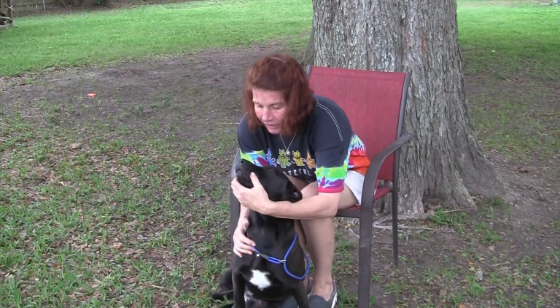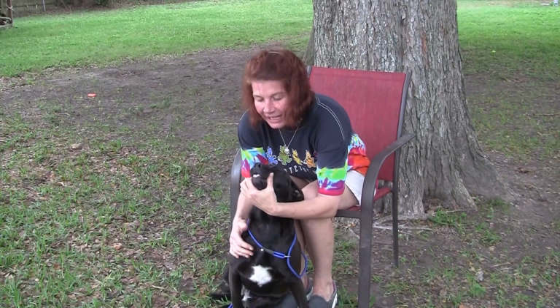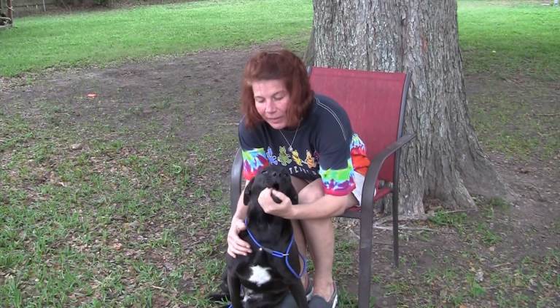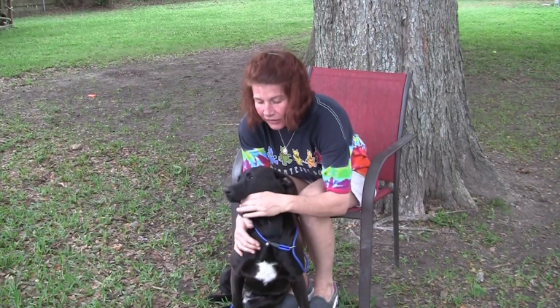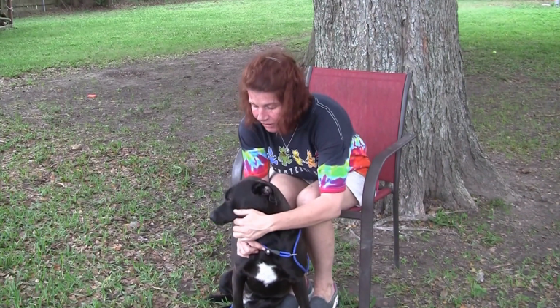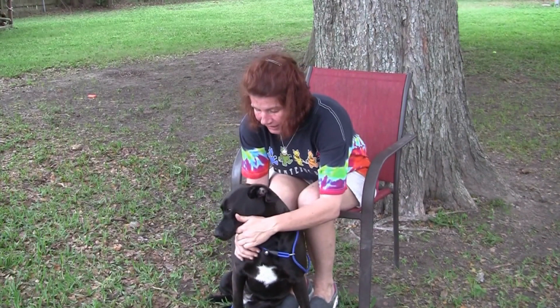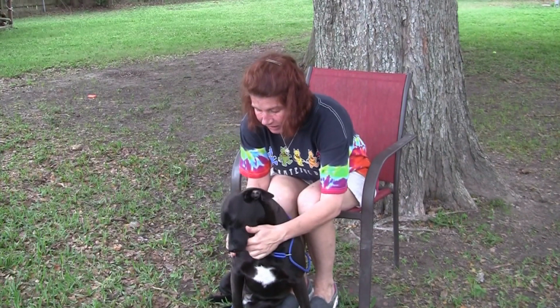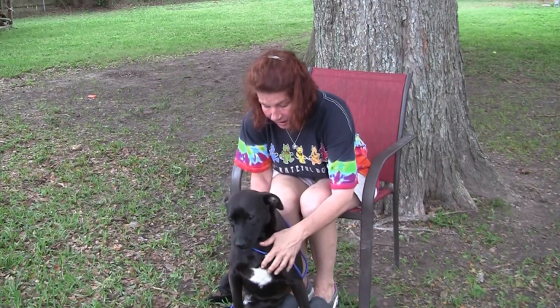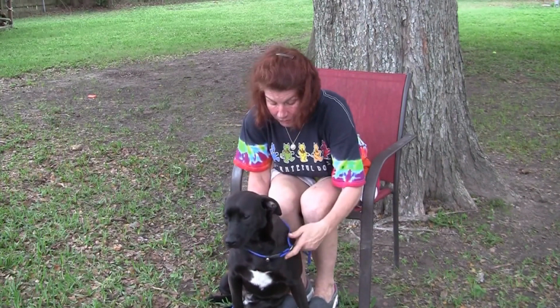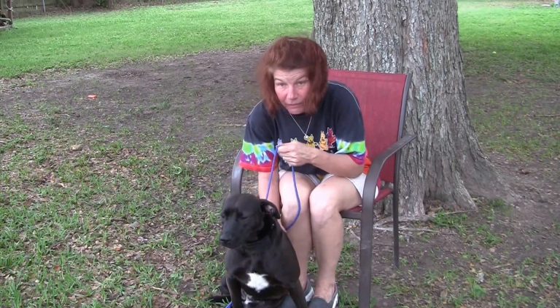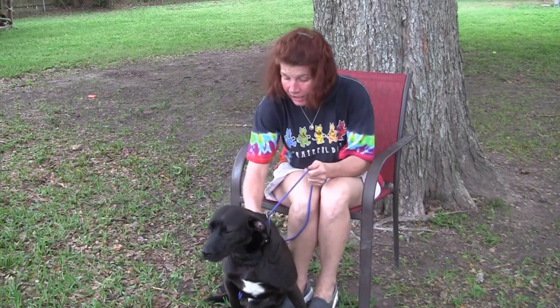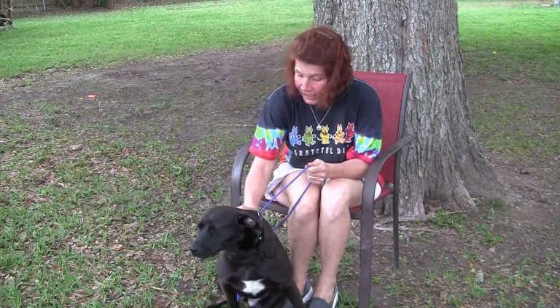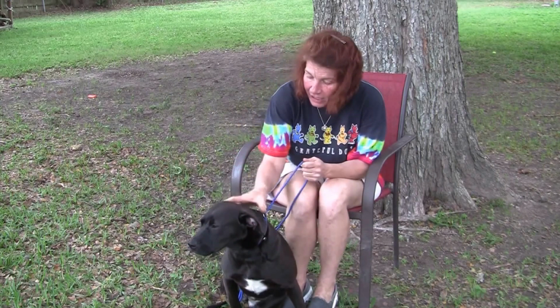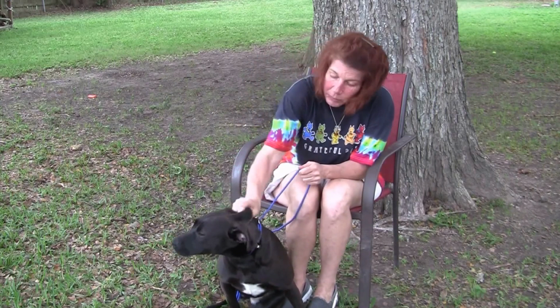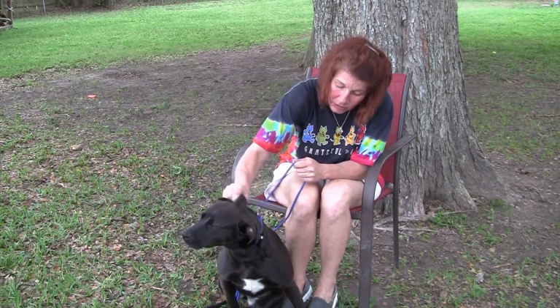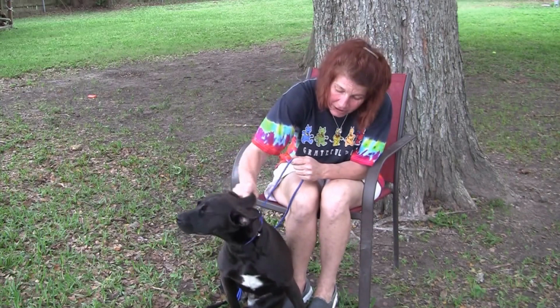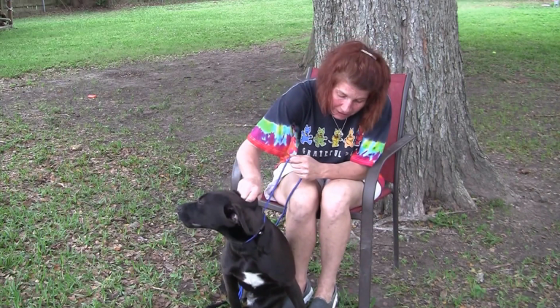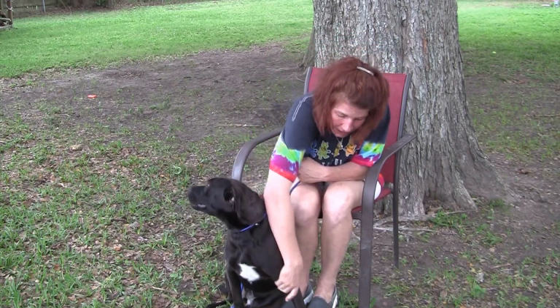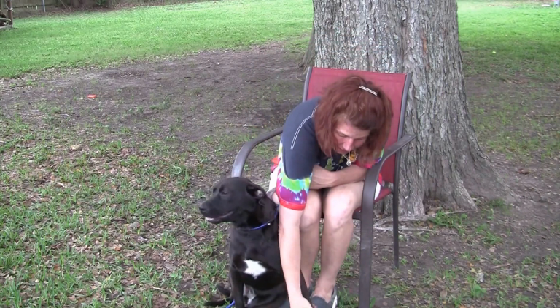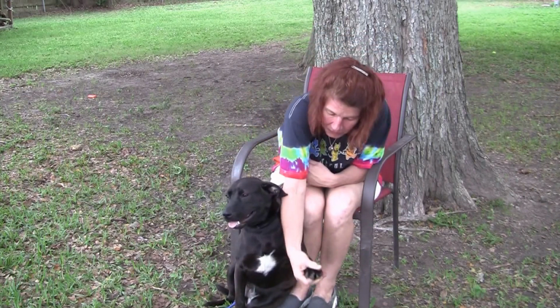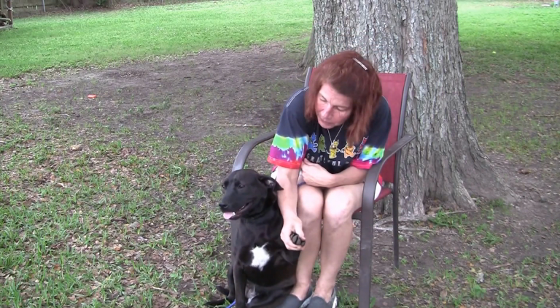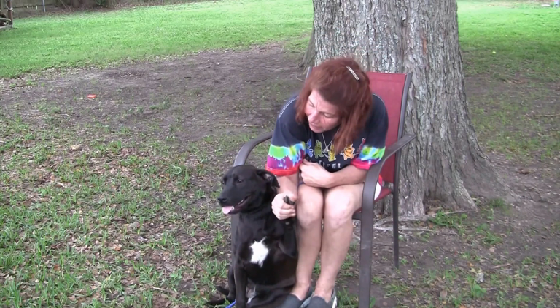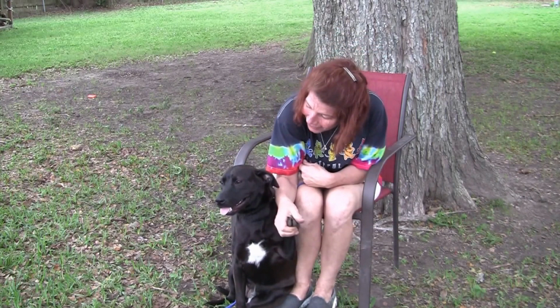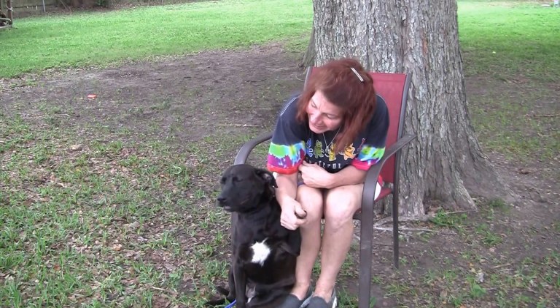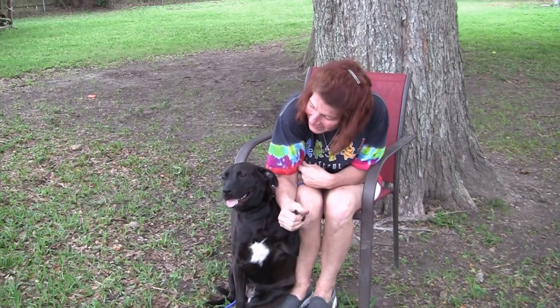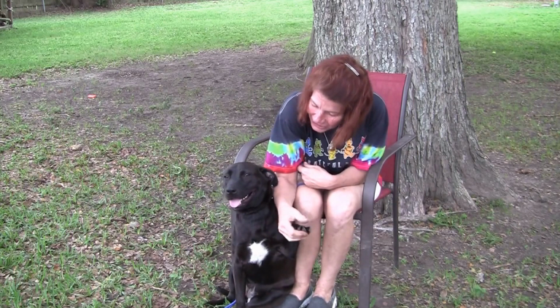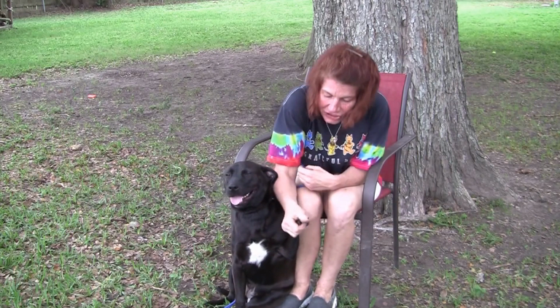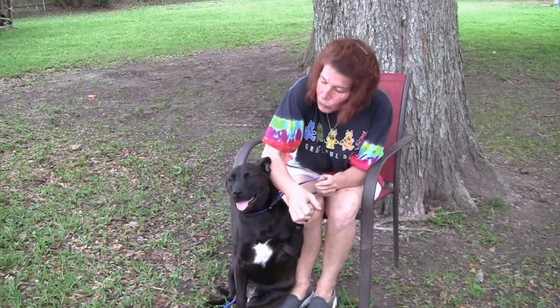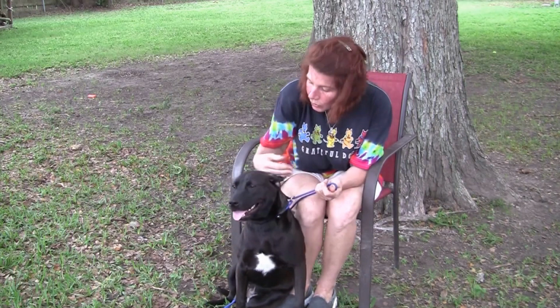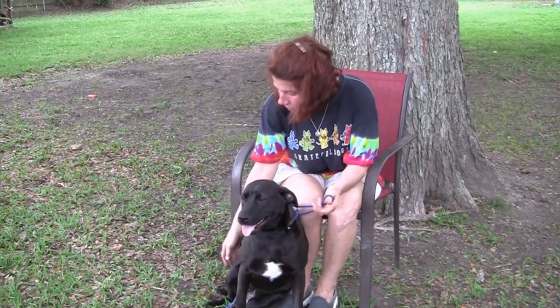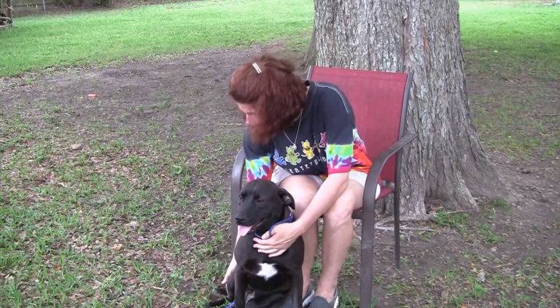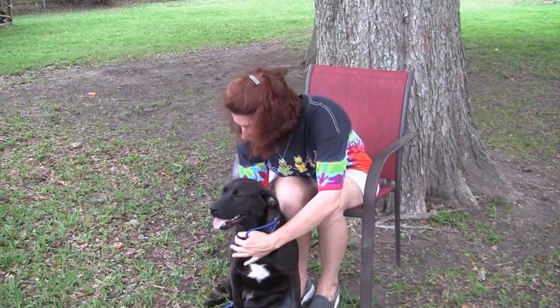Put your hand in her mouth — she really doesn't care. She's not real fond of it, but you can pull on her. You can mess with her paws. She's just really, really easy going.